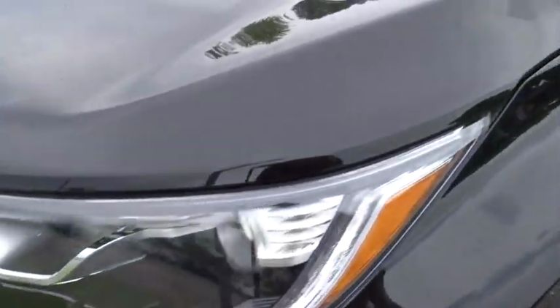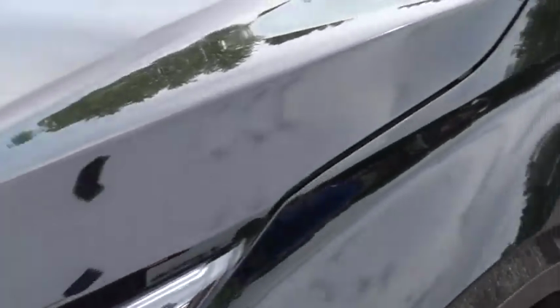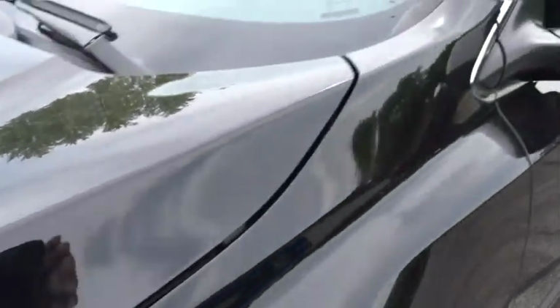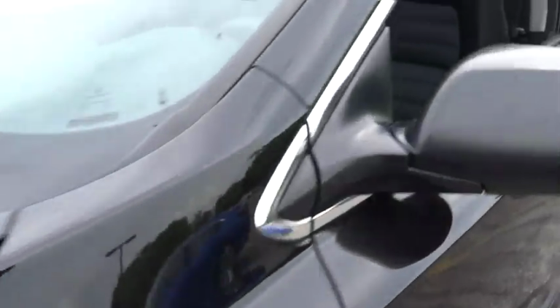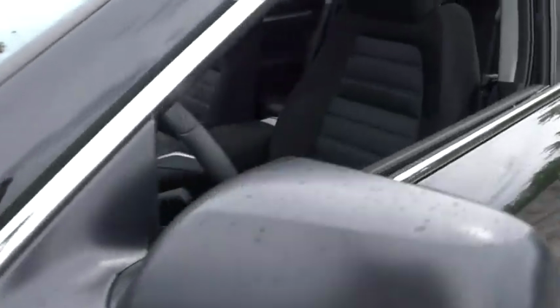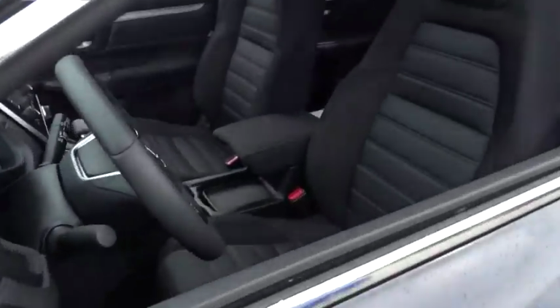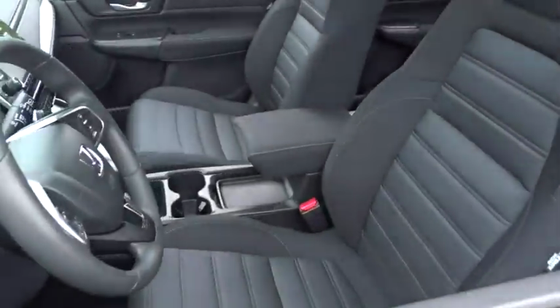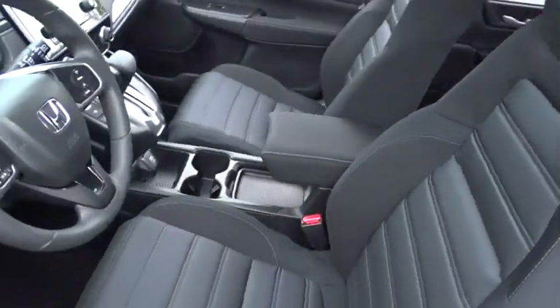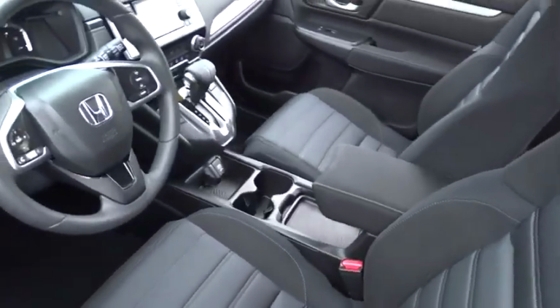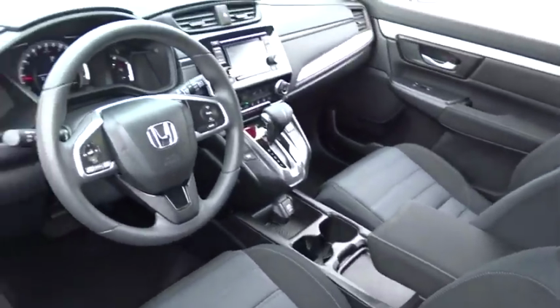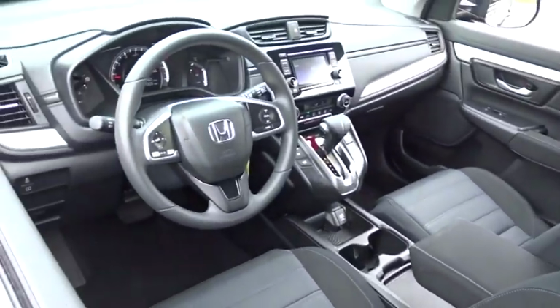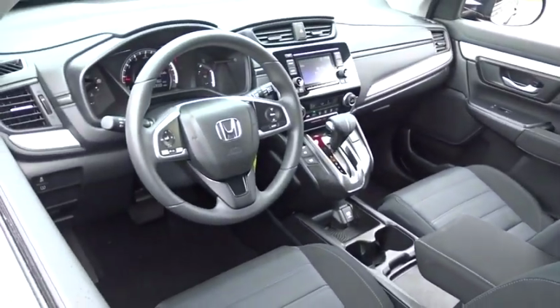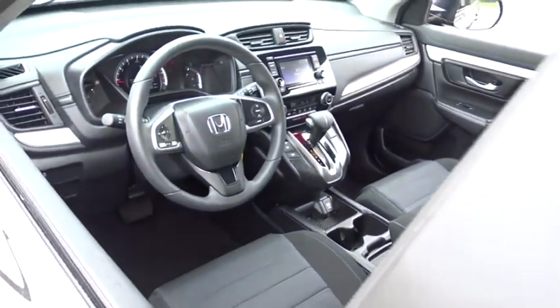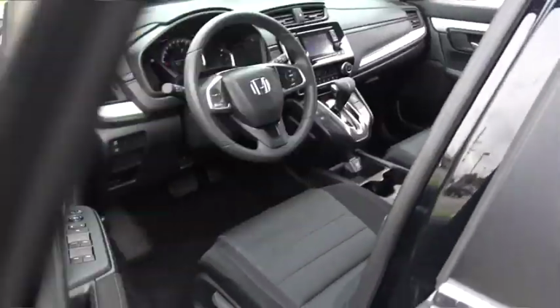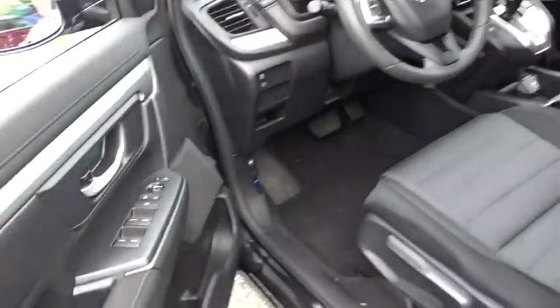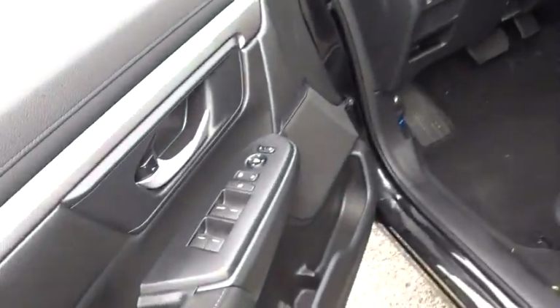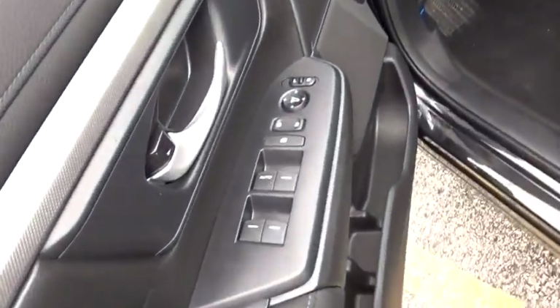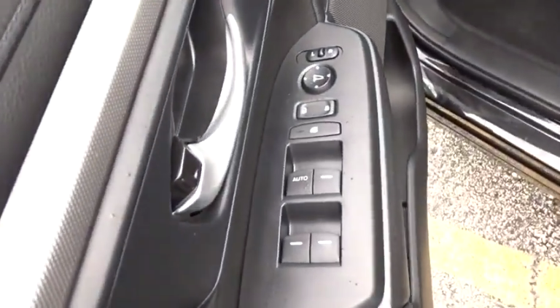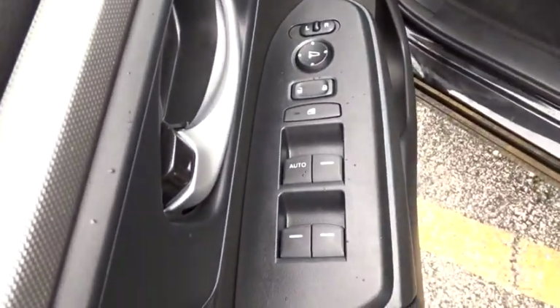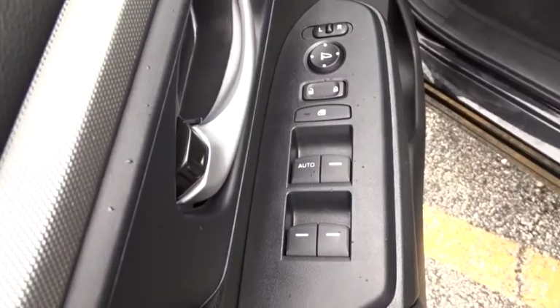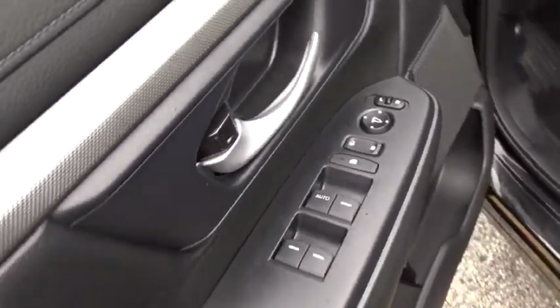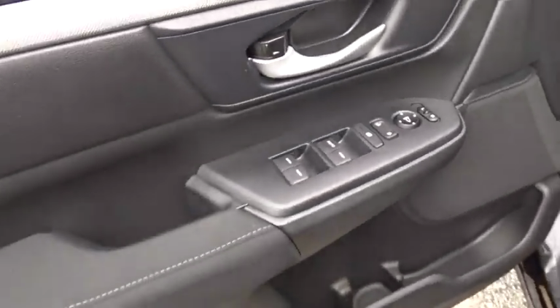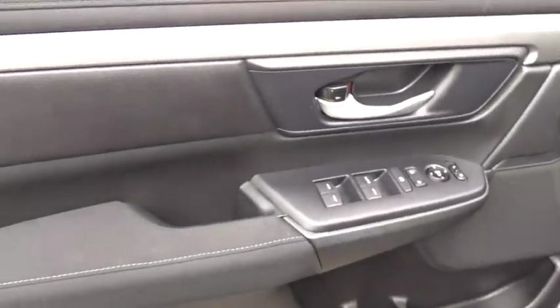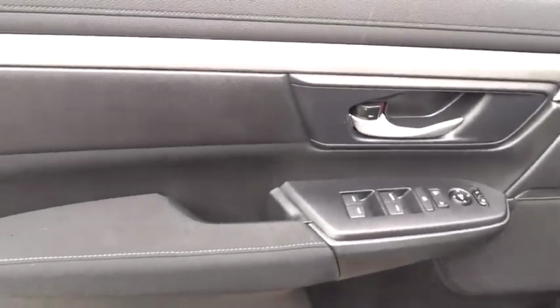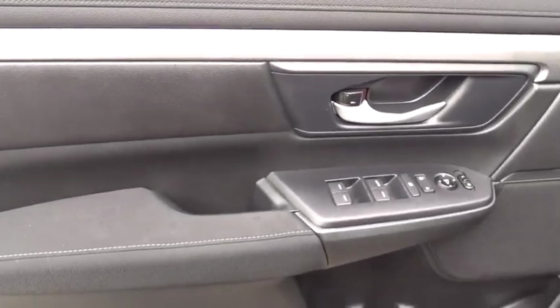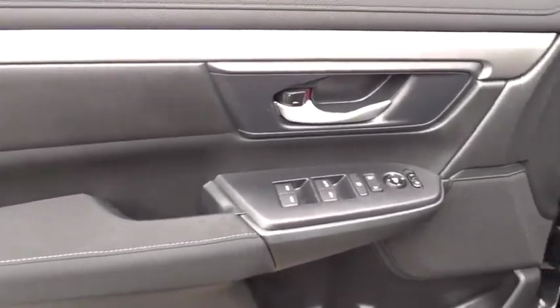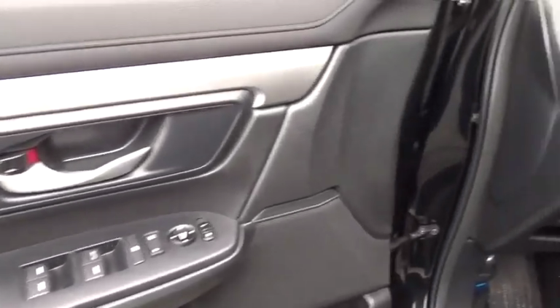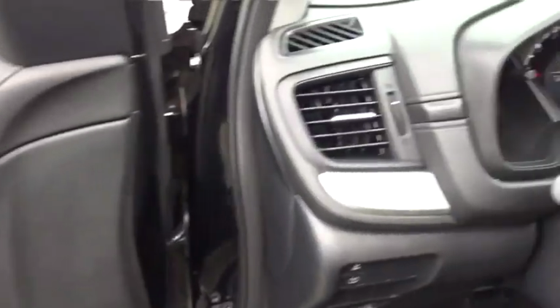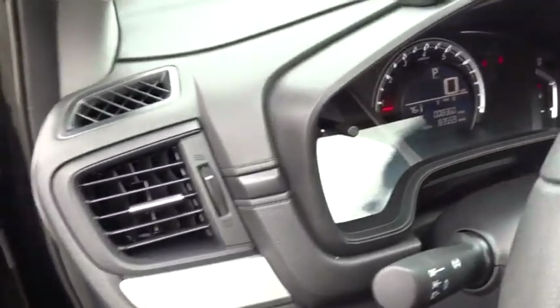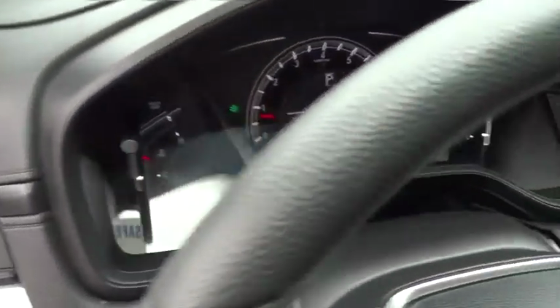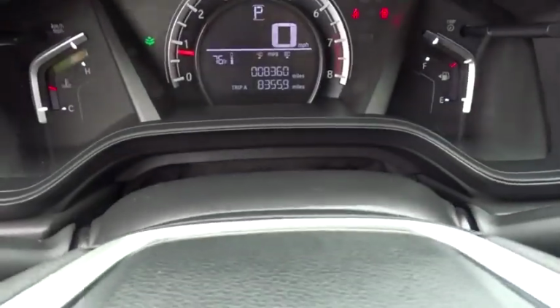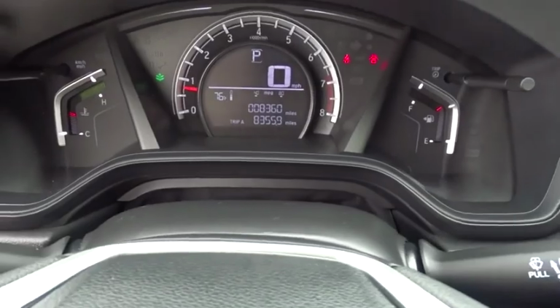This vehicle has less than 9,000 miles. Here are some of this vehicle's great options: backup camera, steering wheel audio controls, all-wheel drive, anti-lock braking system, keyless entry, stability control, traction control.